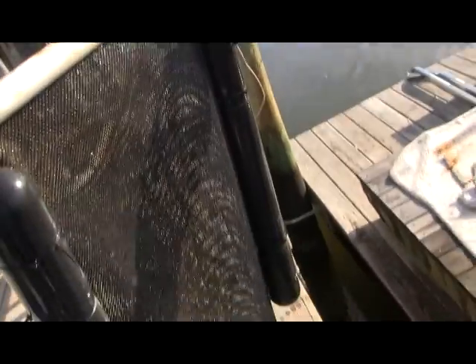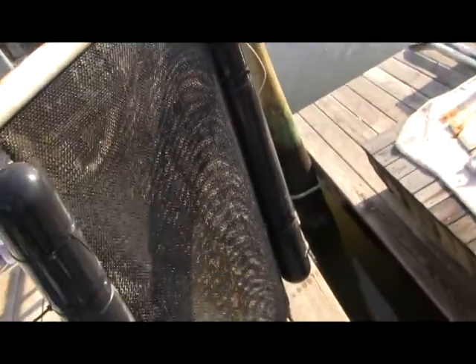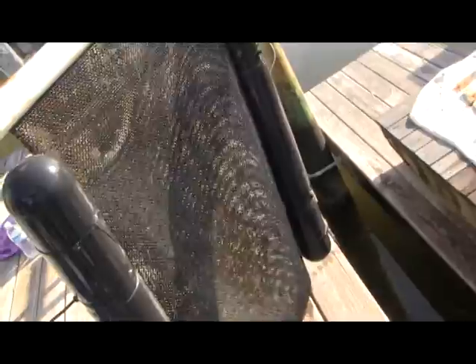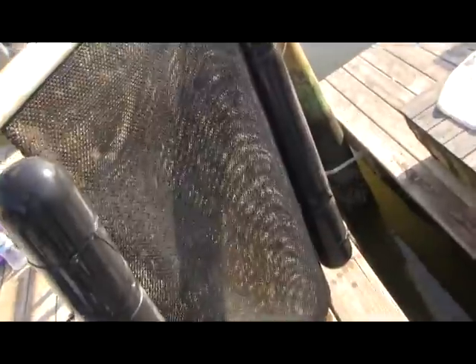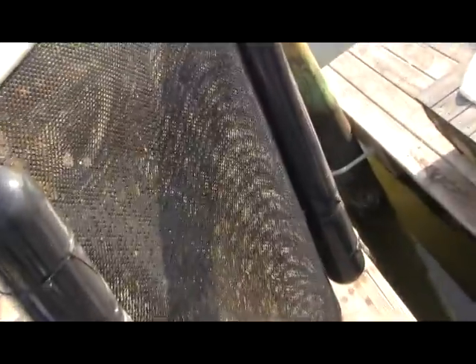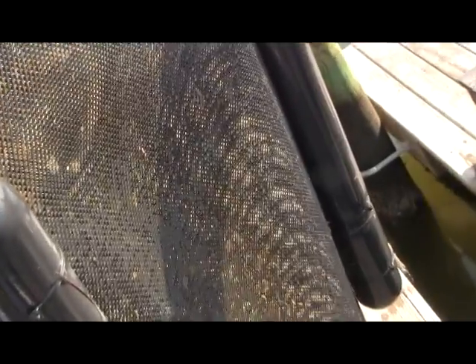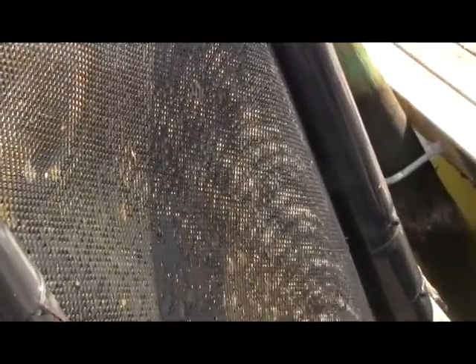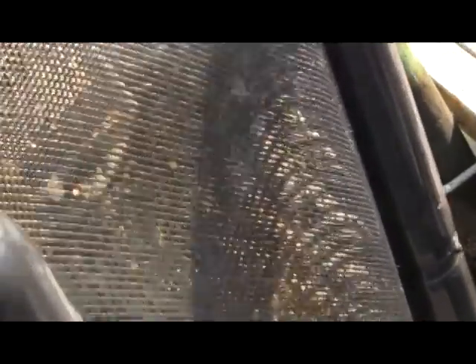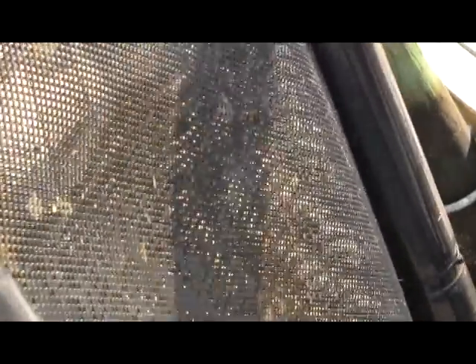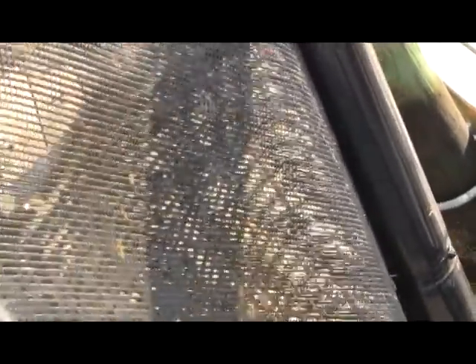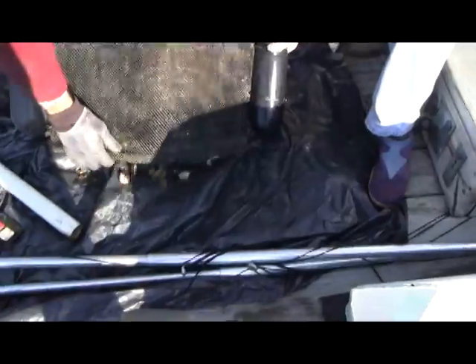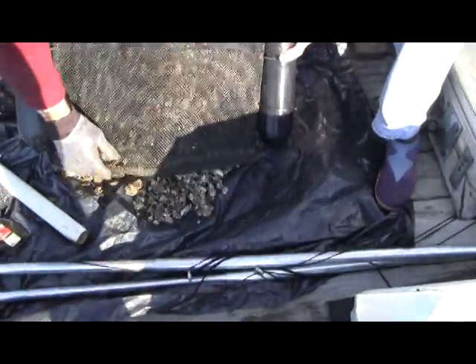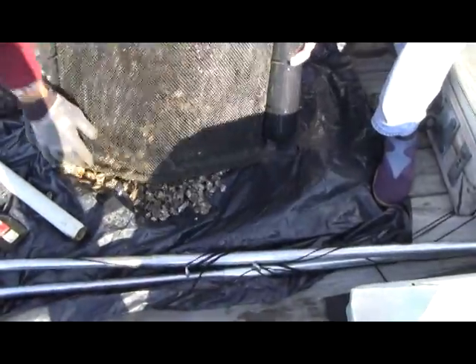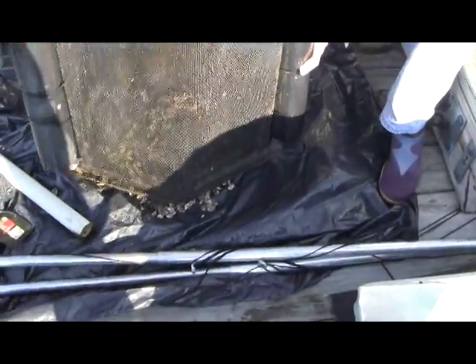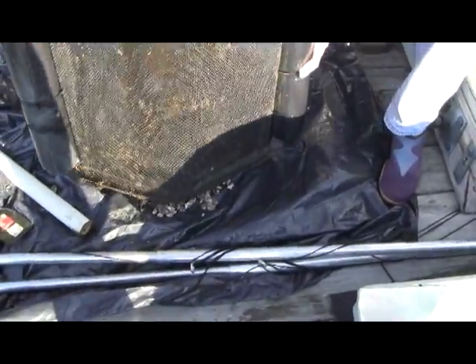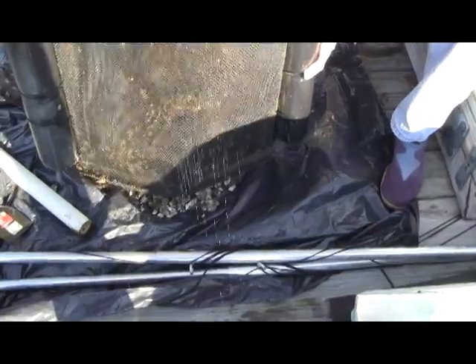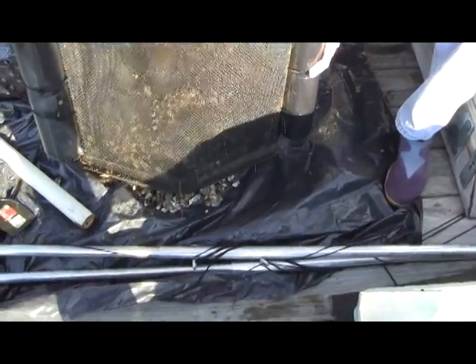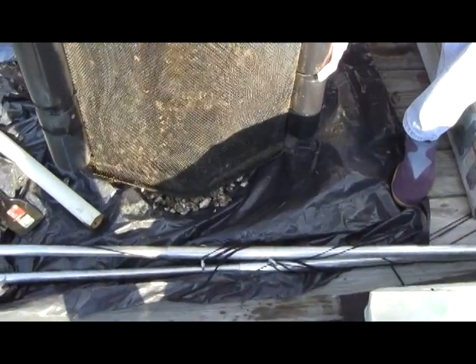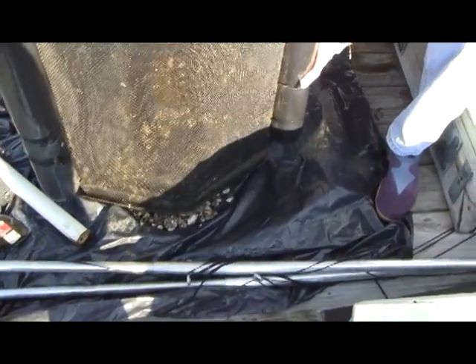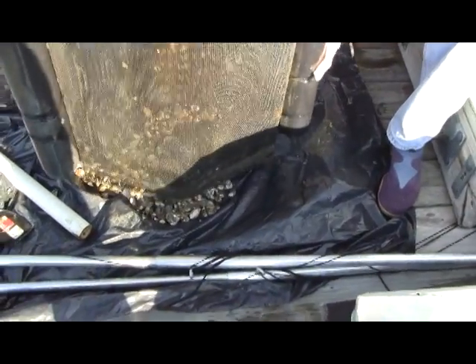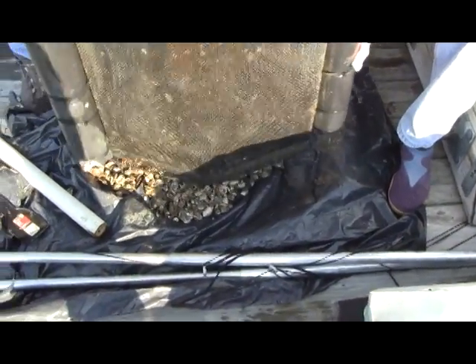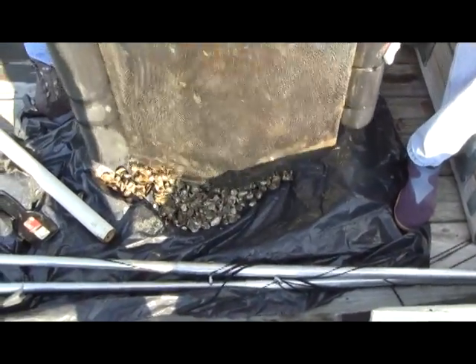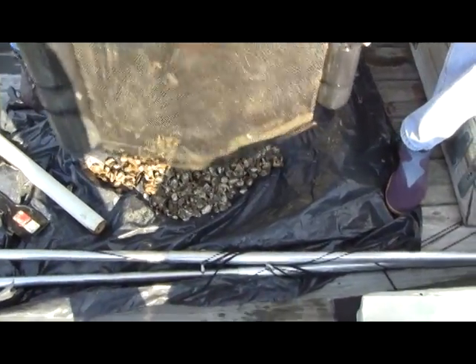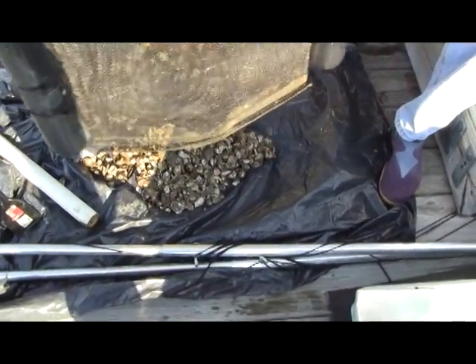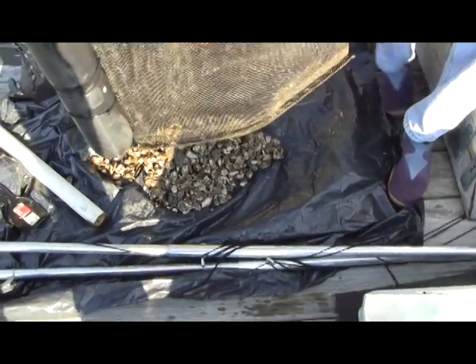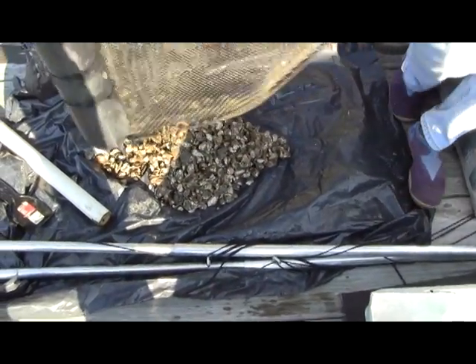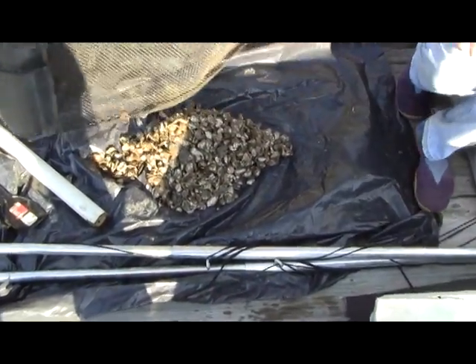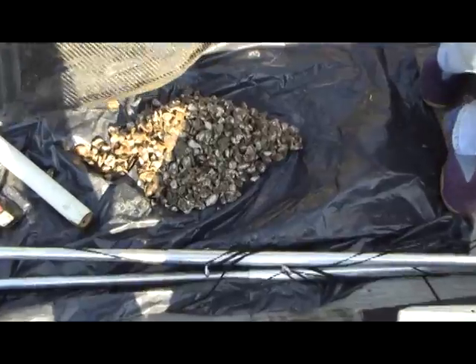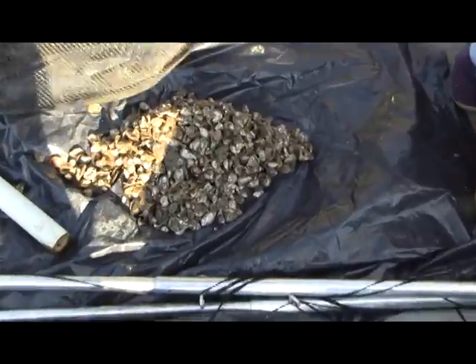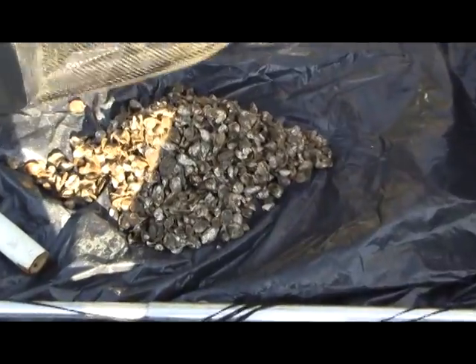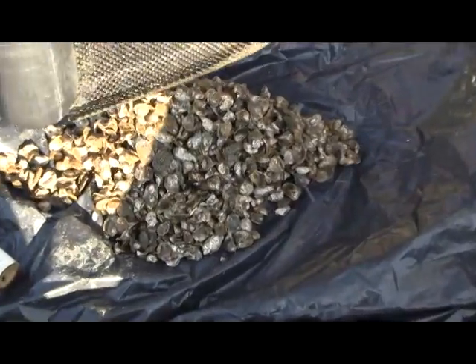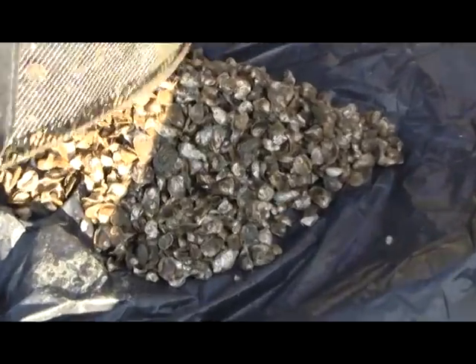For crab eviction, you can sometimes see through the bag if it's clean. If you can't see through the bag, you want to open it up, pour everything on a tarp, and be careful nothing goes overboard but the crabs — you can just flick them back in the water.